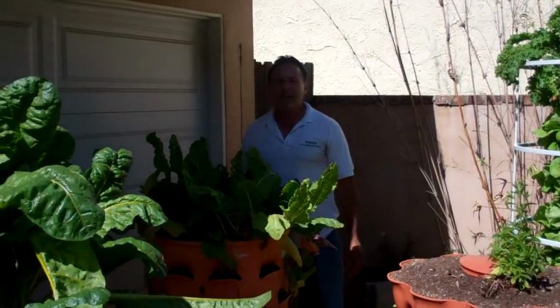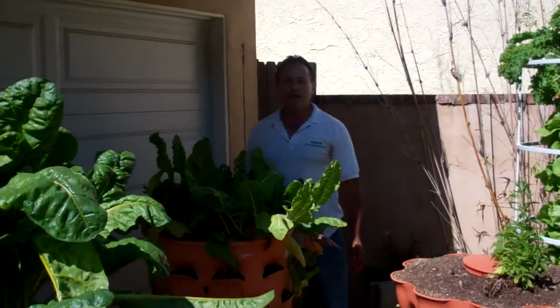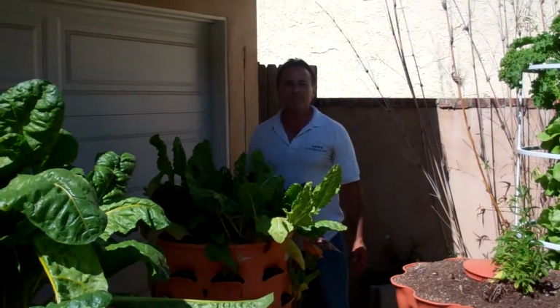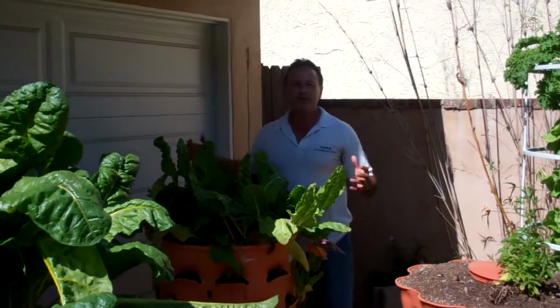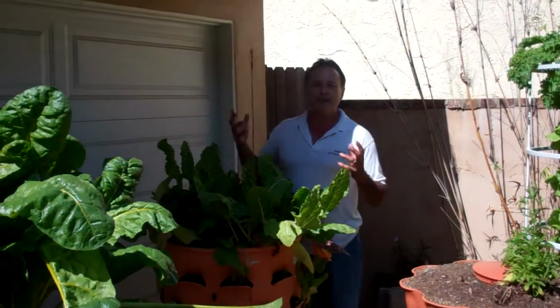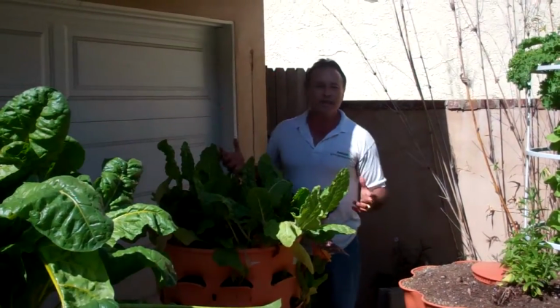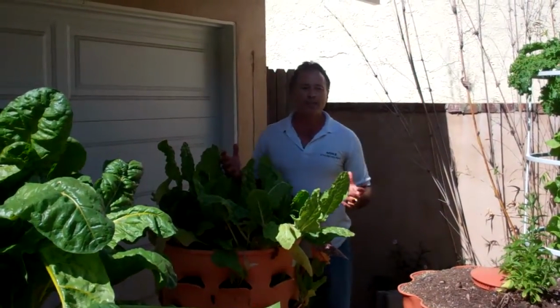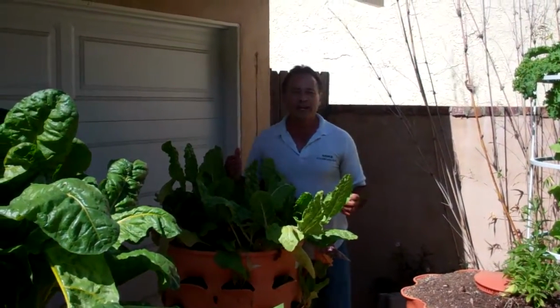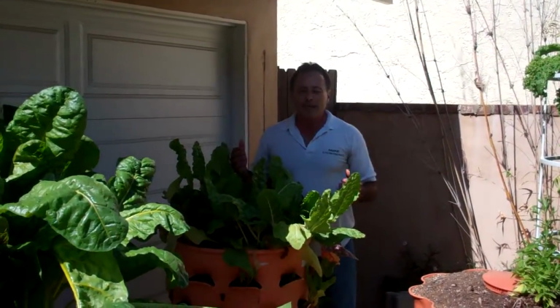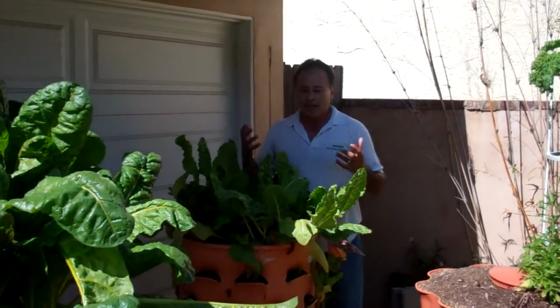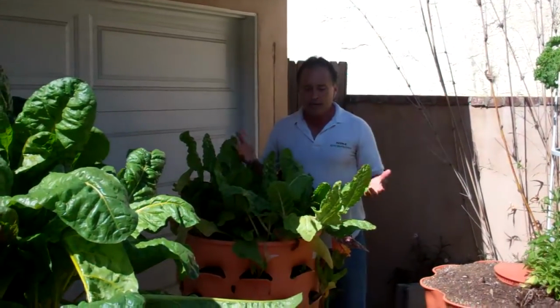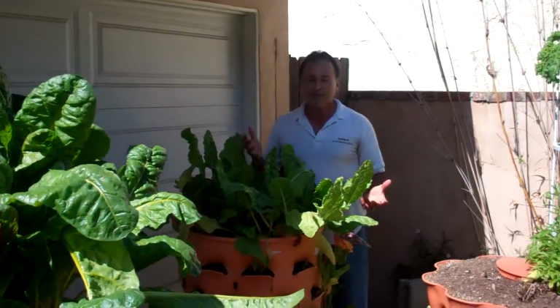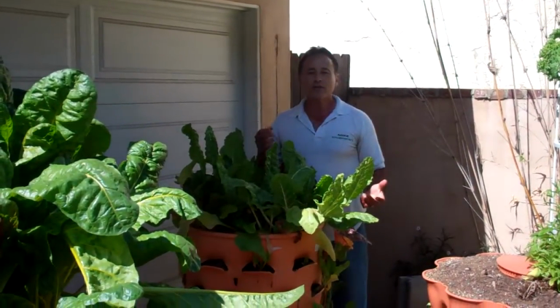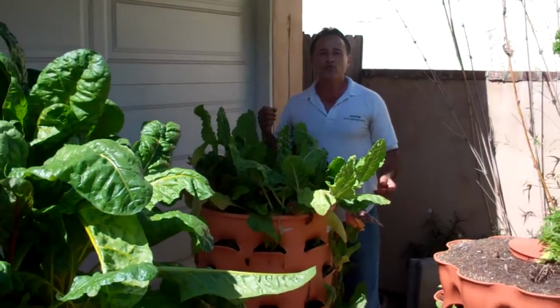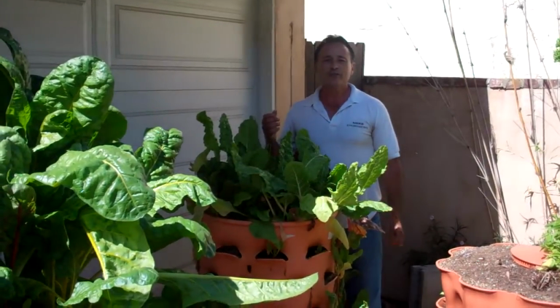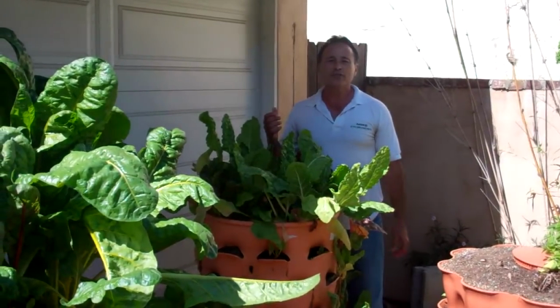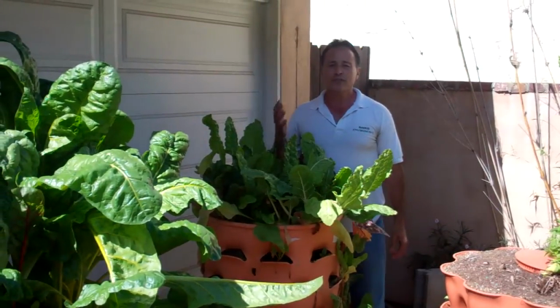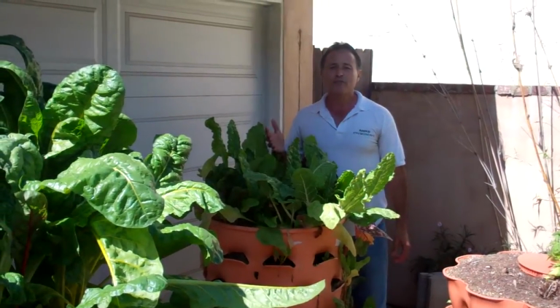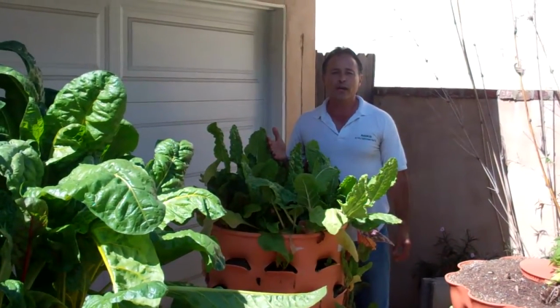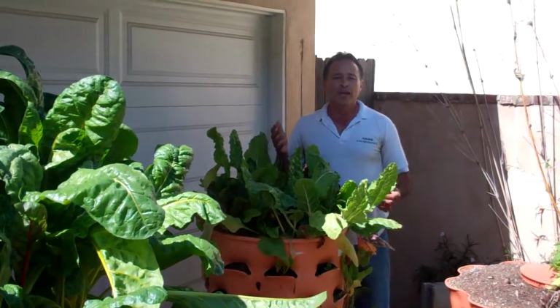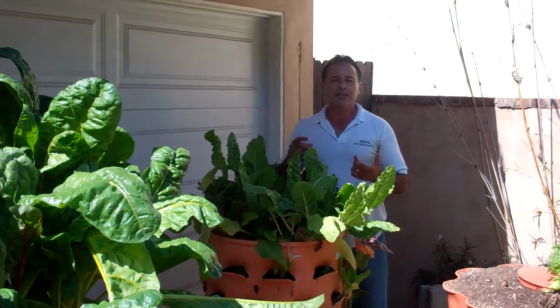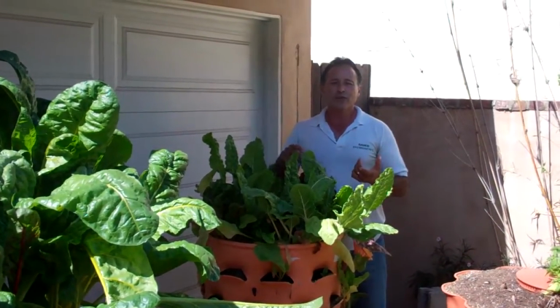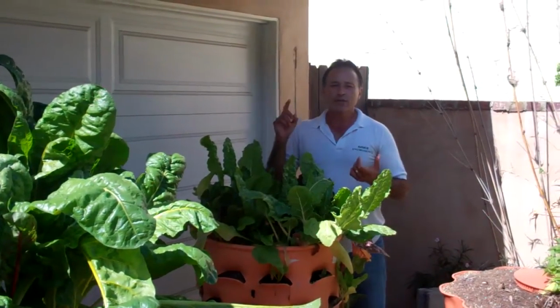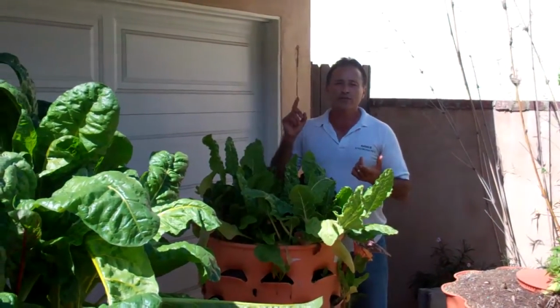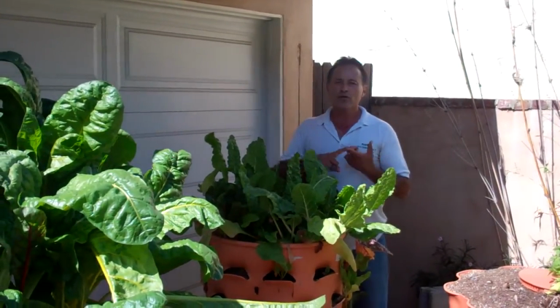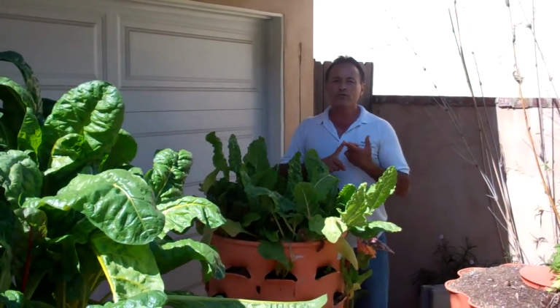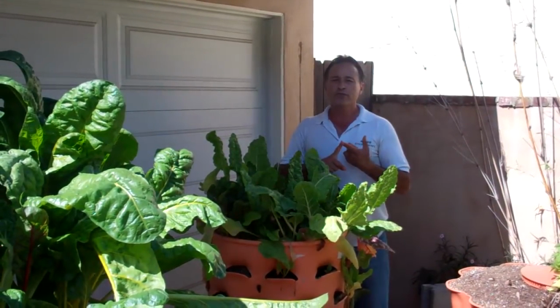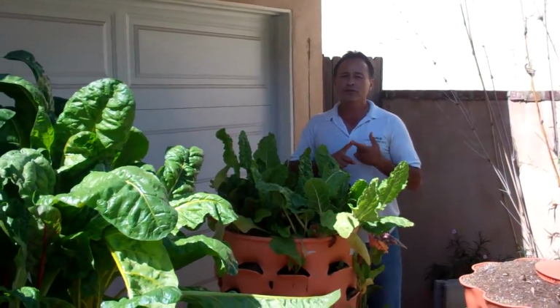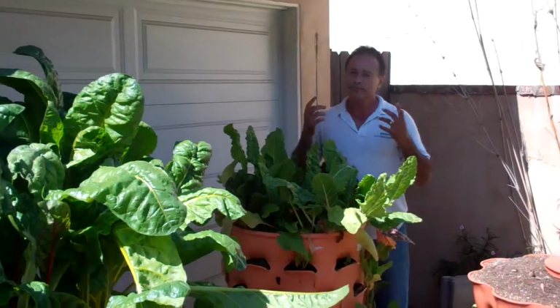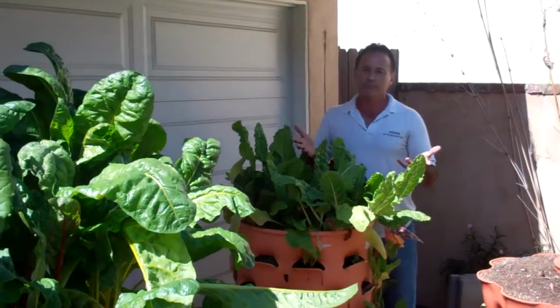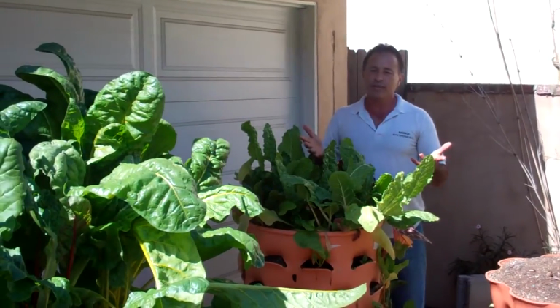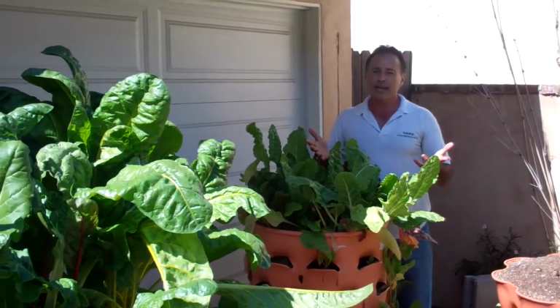Hi everybody, Mike with Enviroscape LA here to talk to you about drought solutions for California. And I'll tell you, if you can grow your own food, begin now.